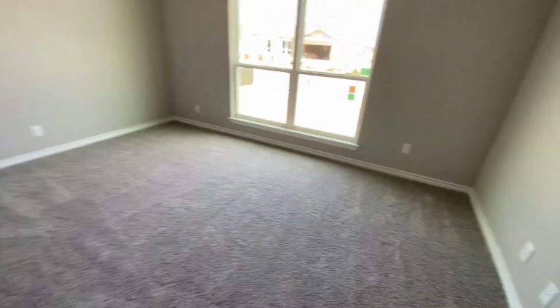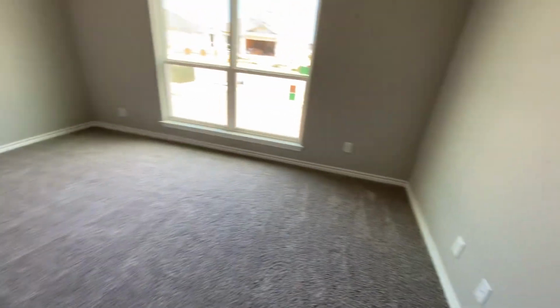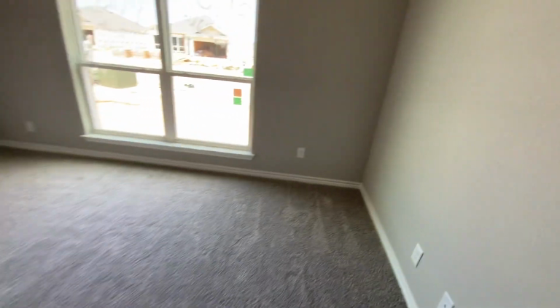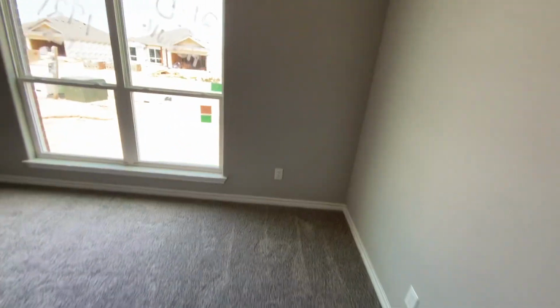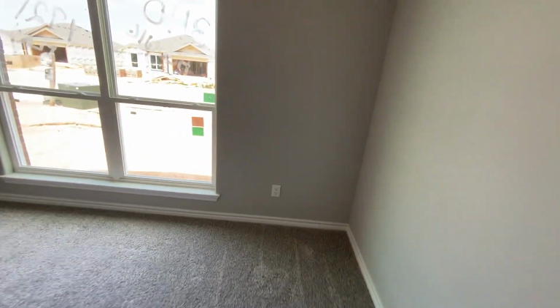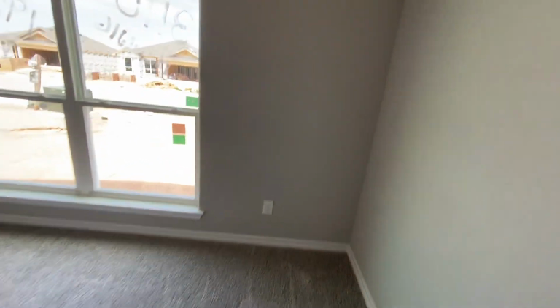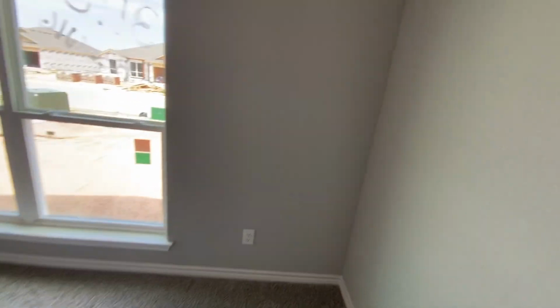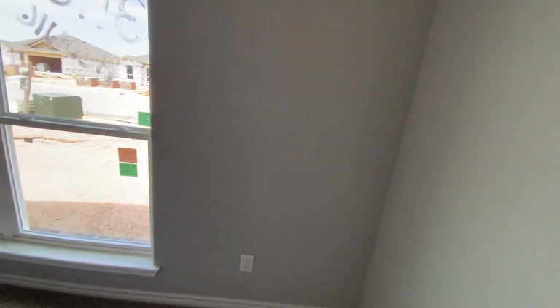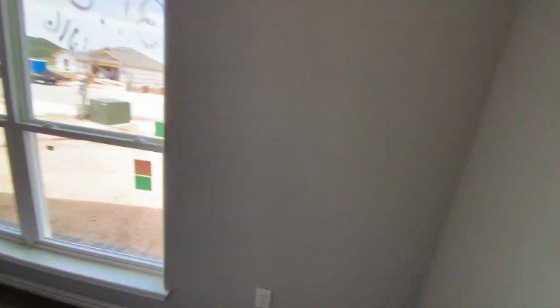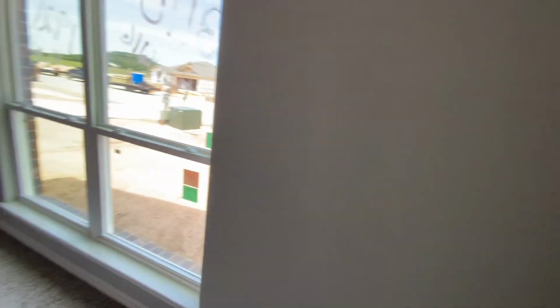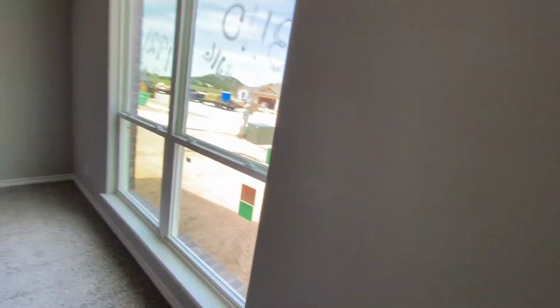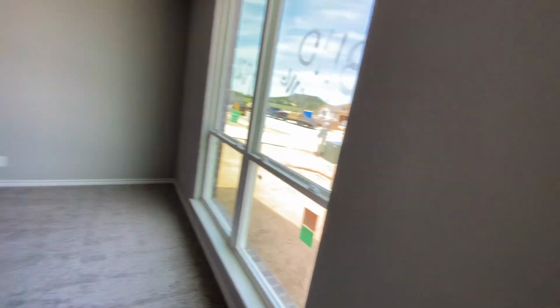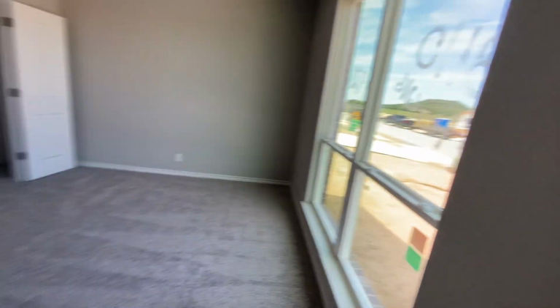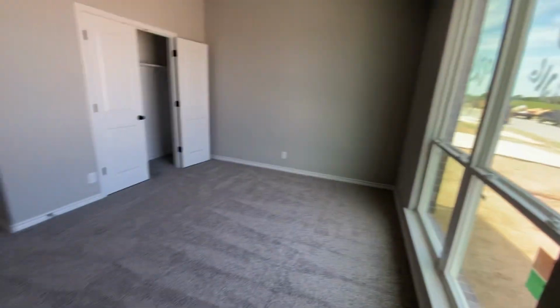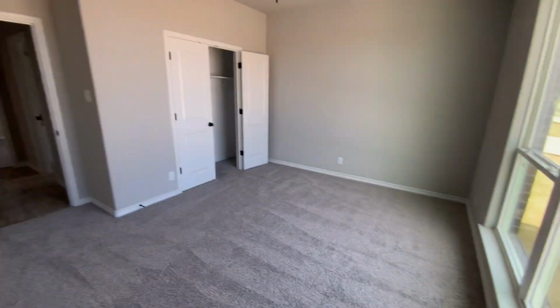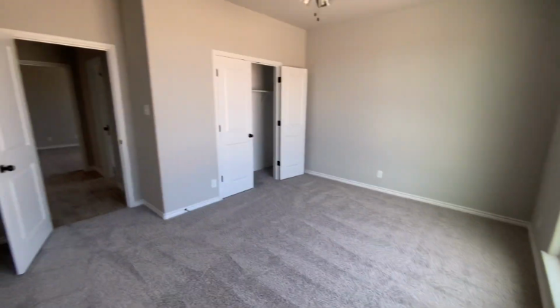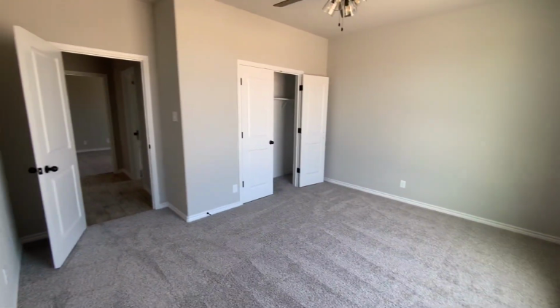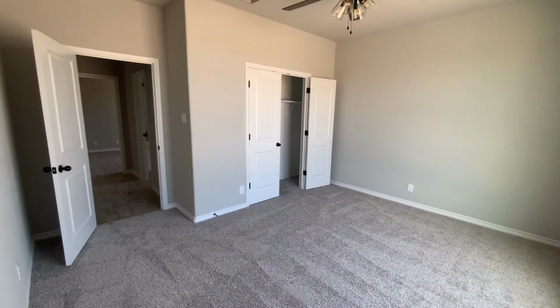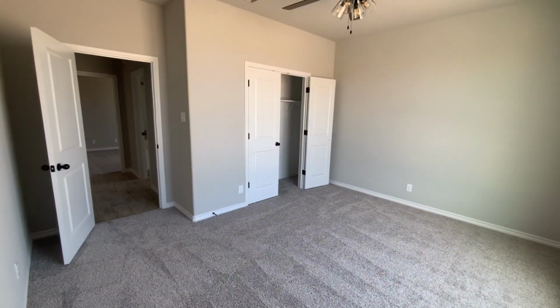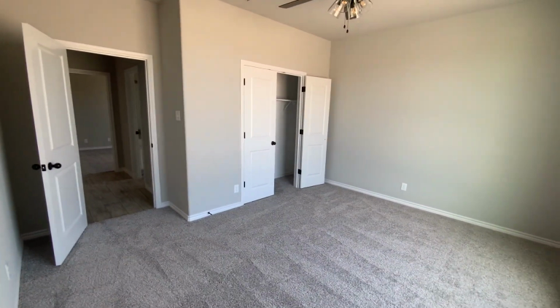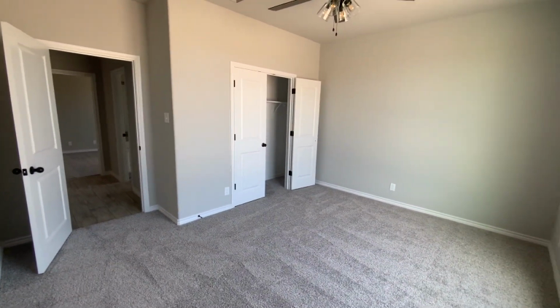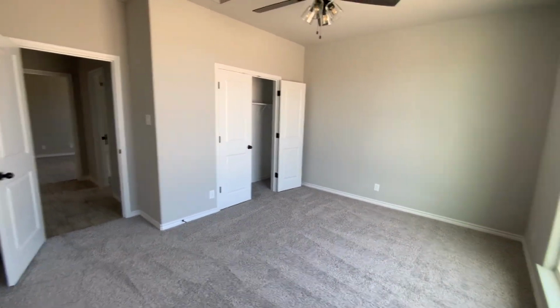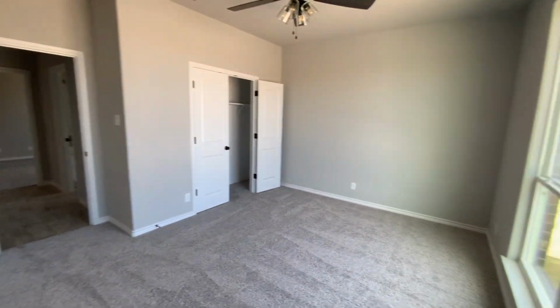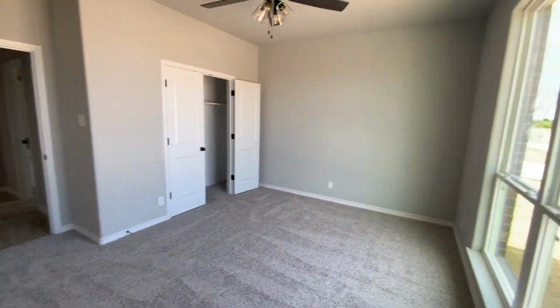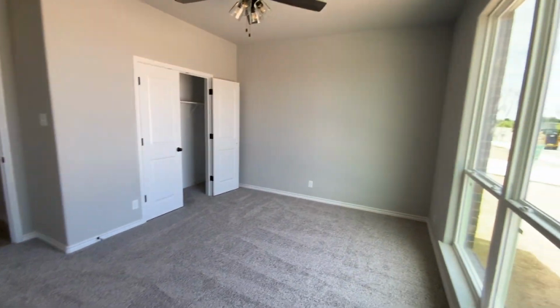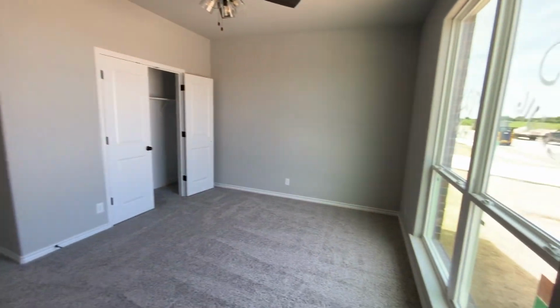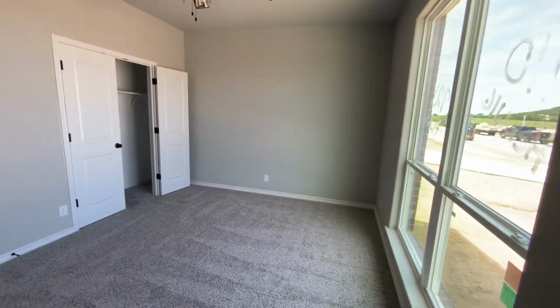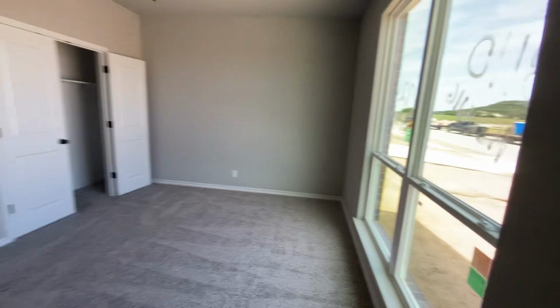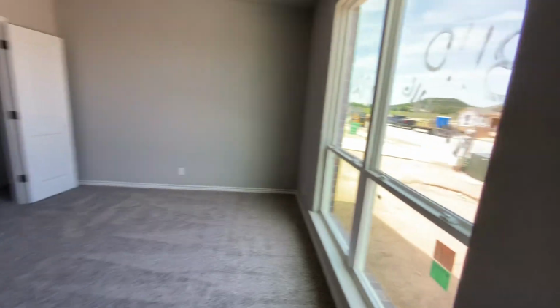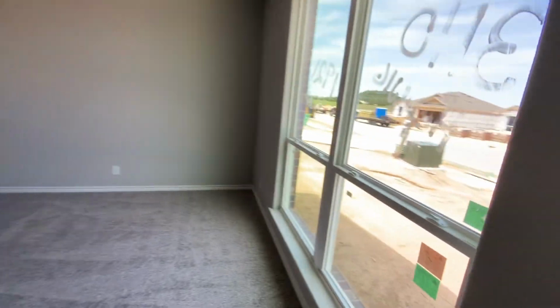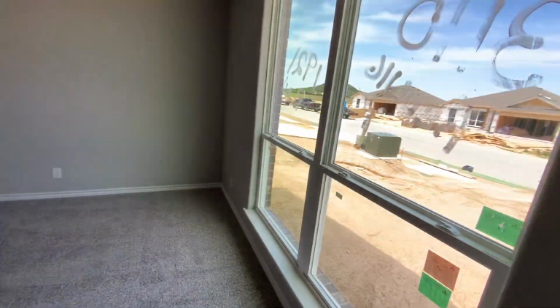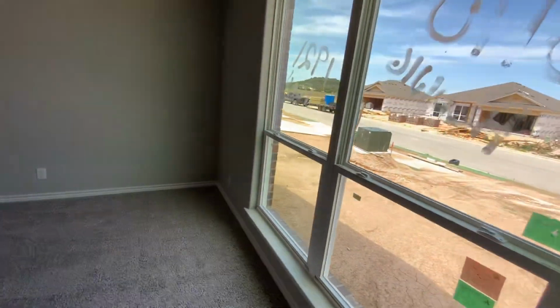There's bedroom number one, and this is bedroom number two. This is really a great size room here. And I love the windows.